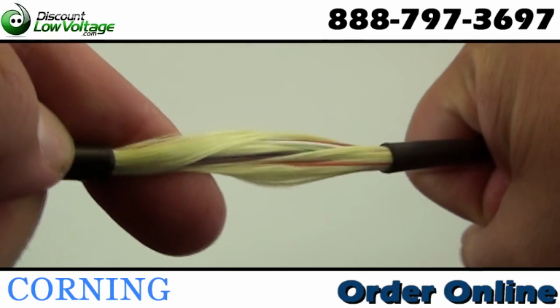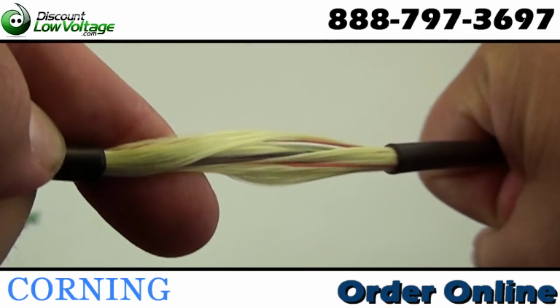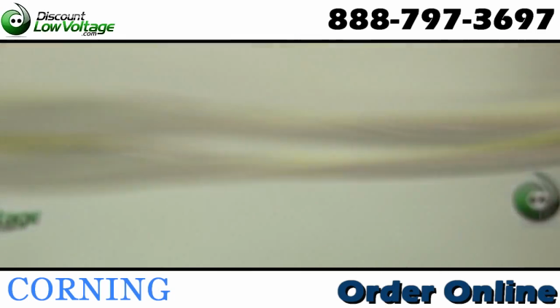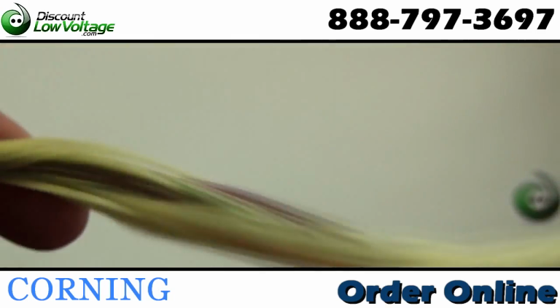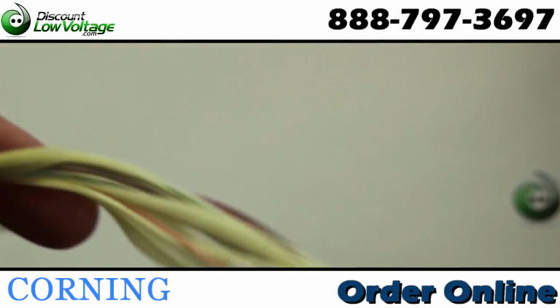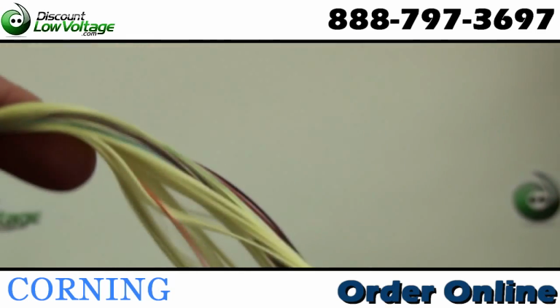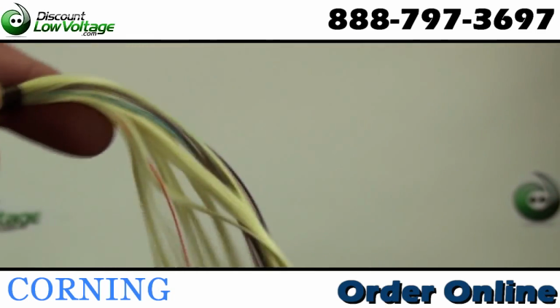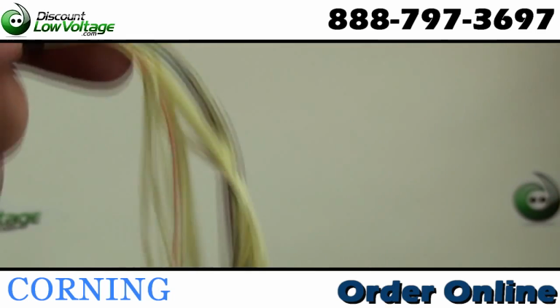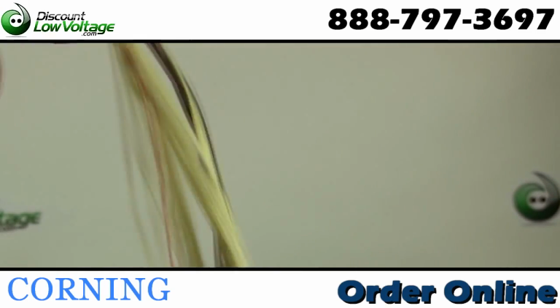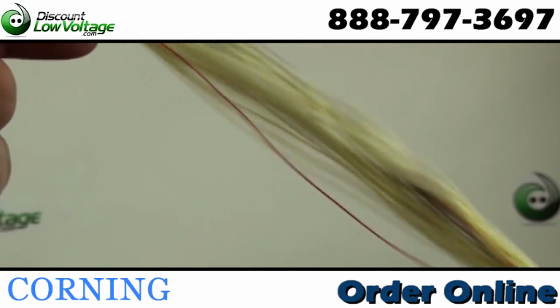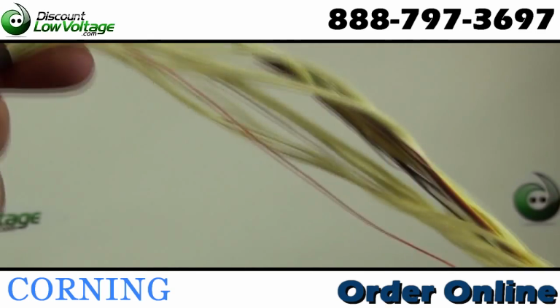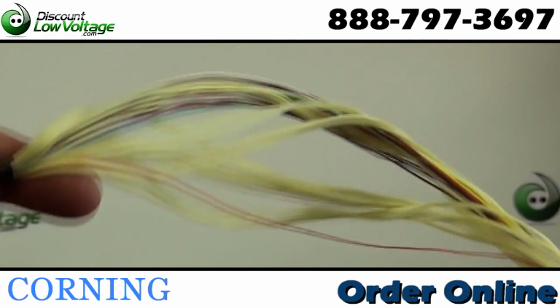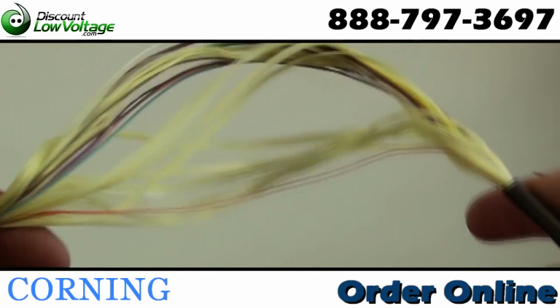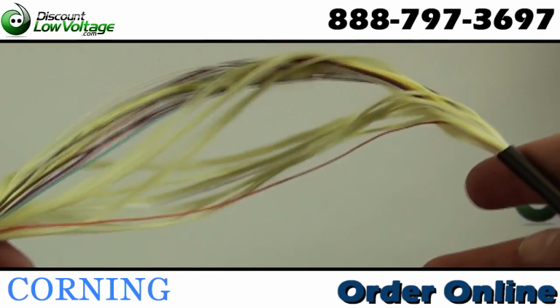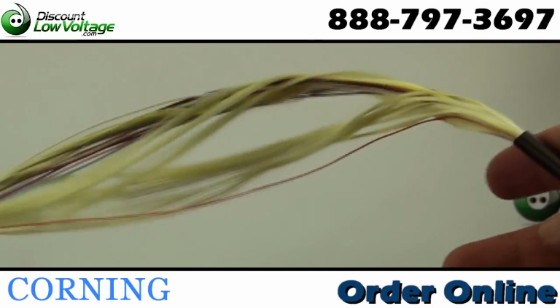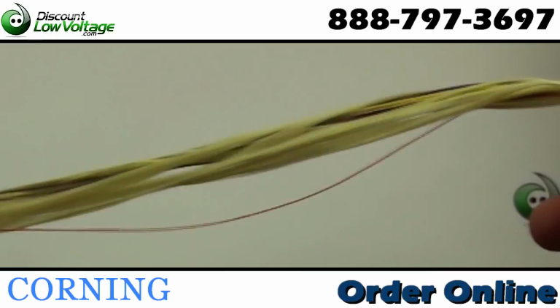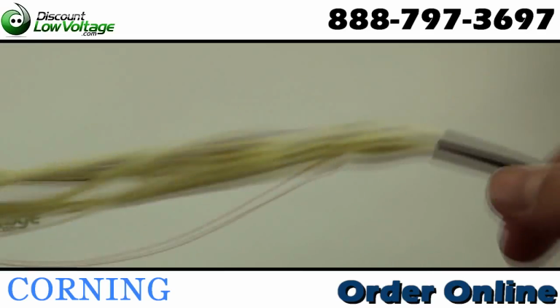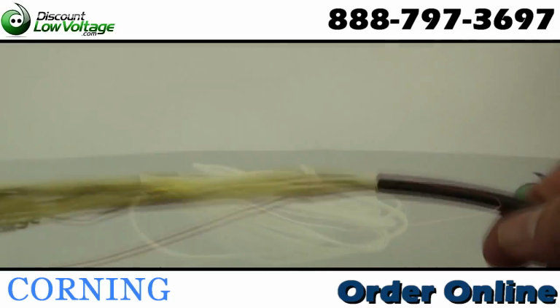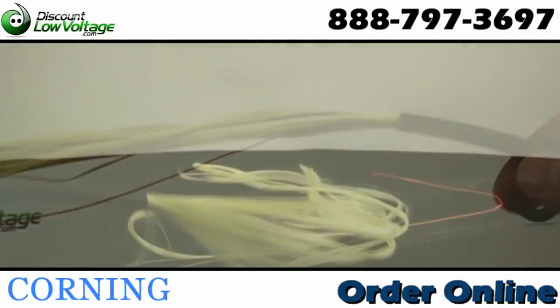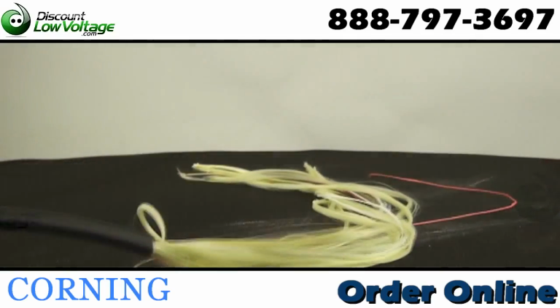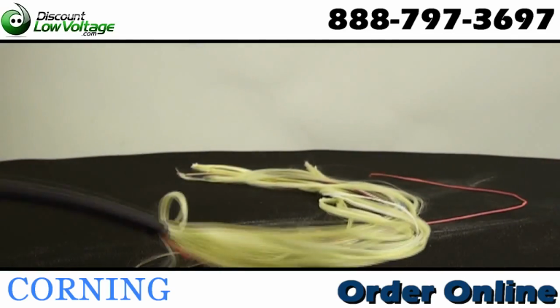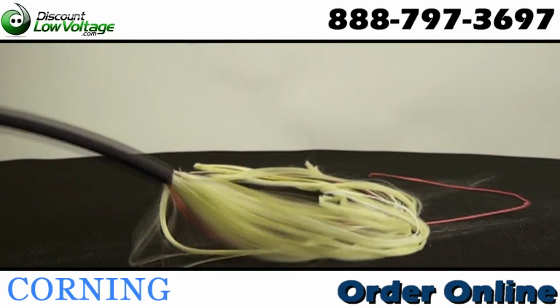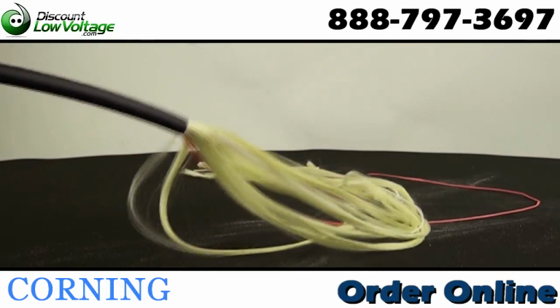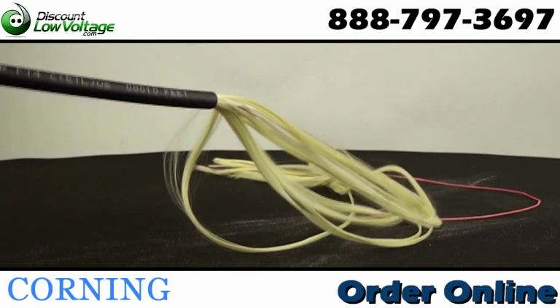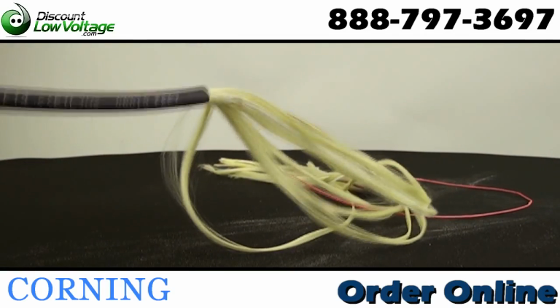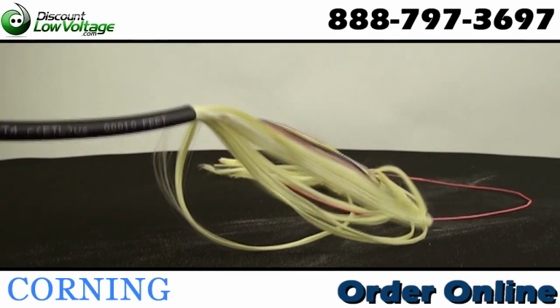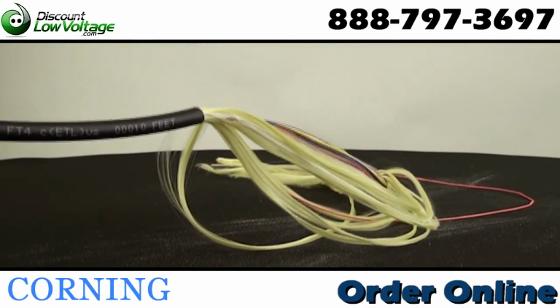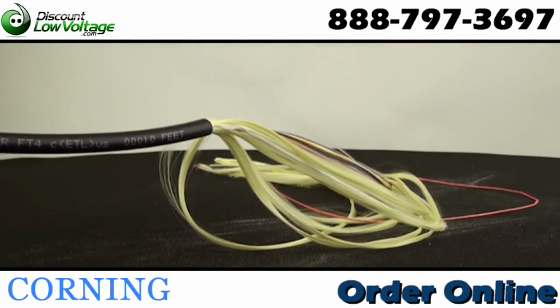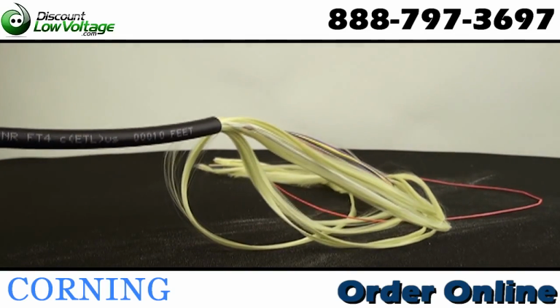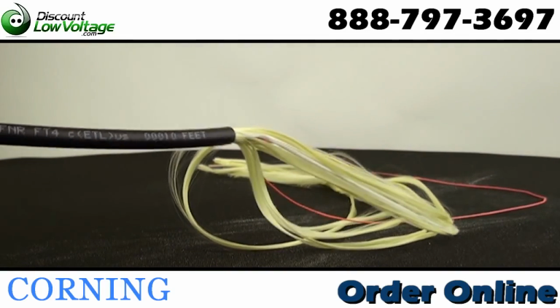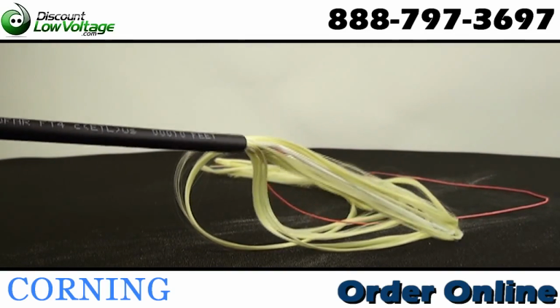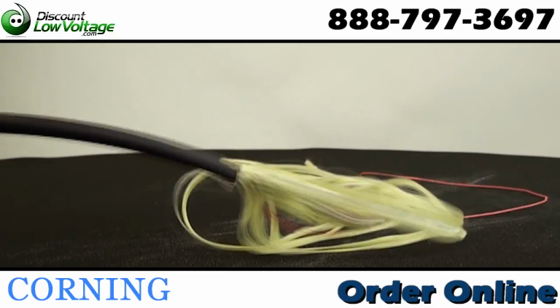The Corning Cable System Freedom One cables are flame retardant, UV resistant,